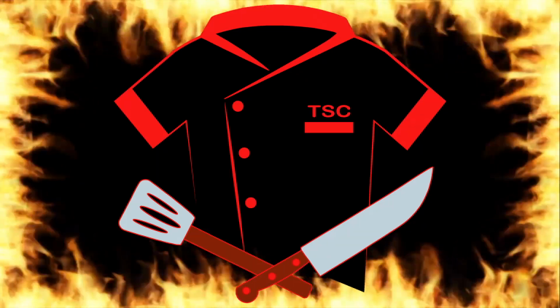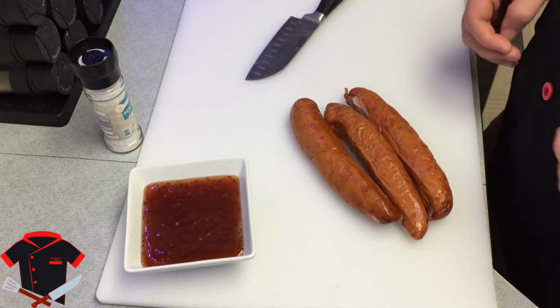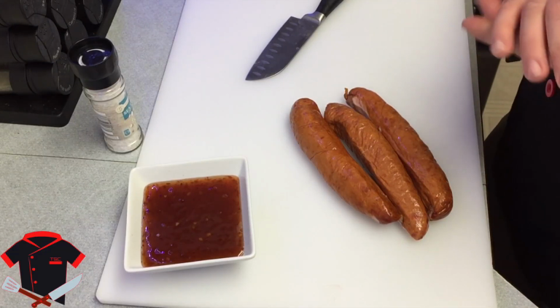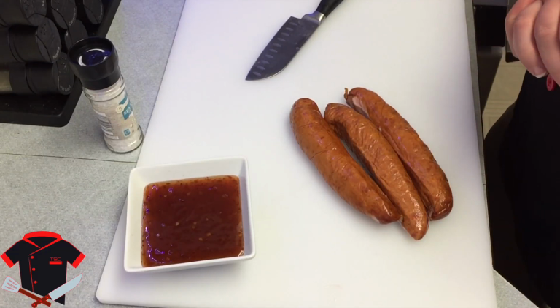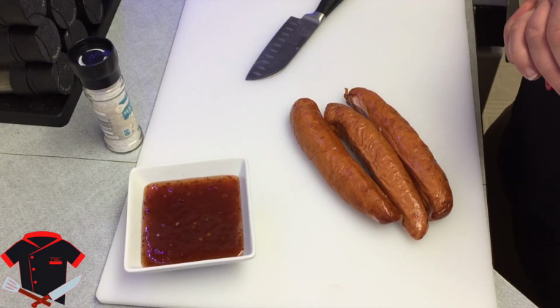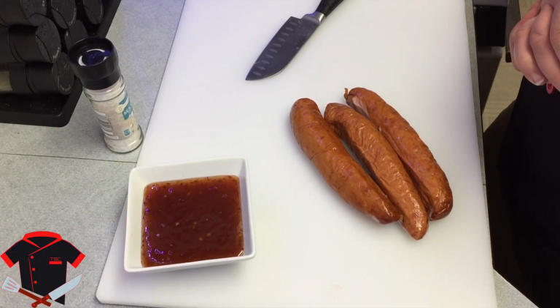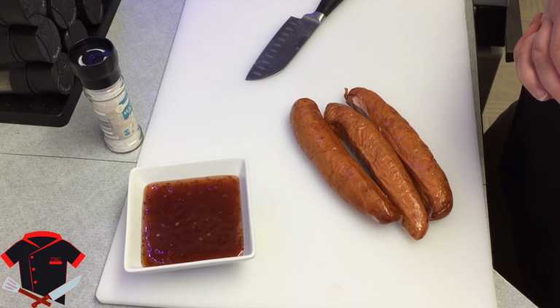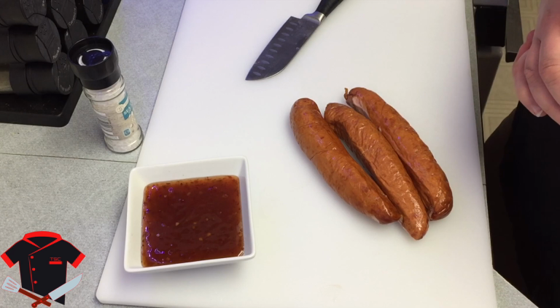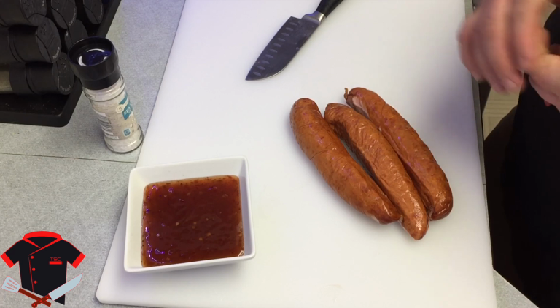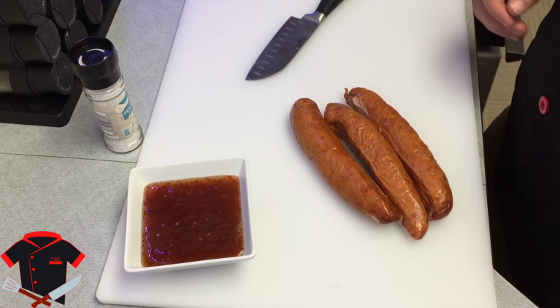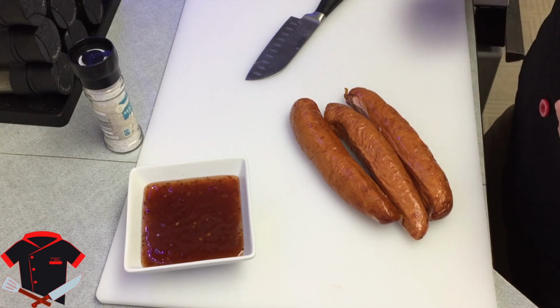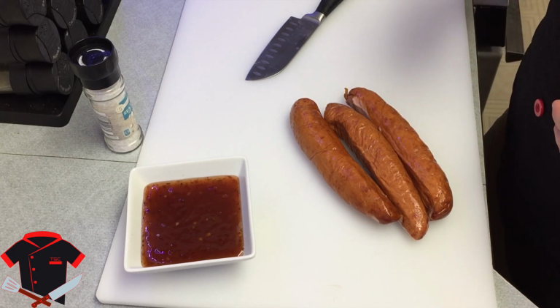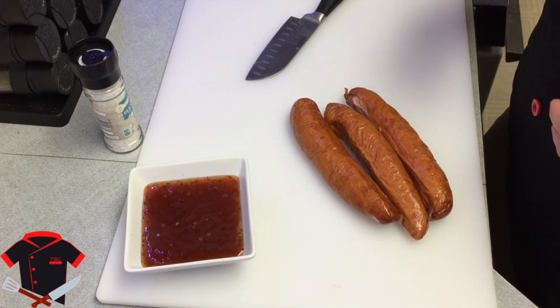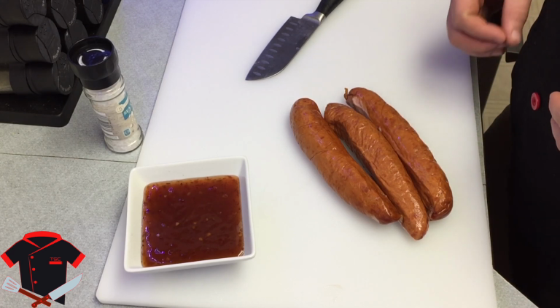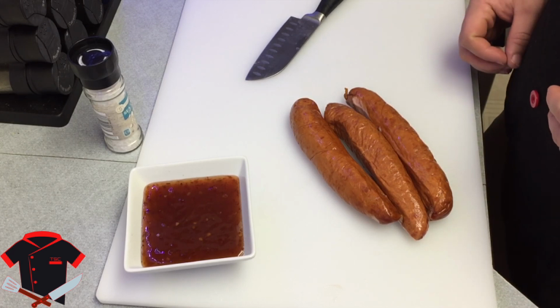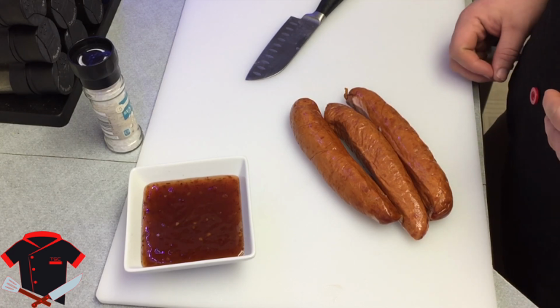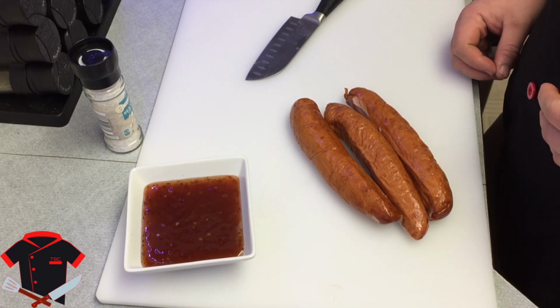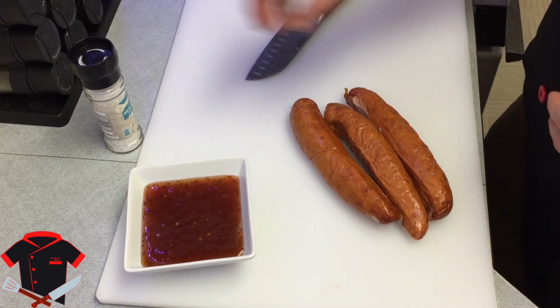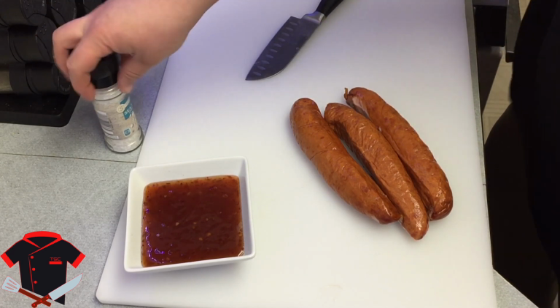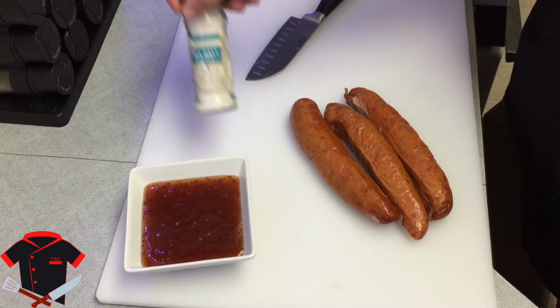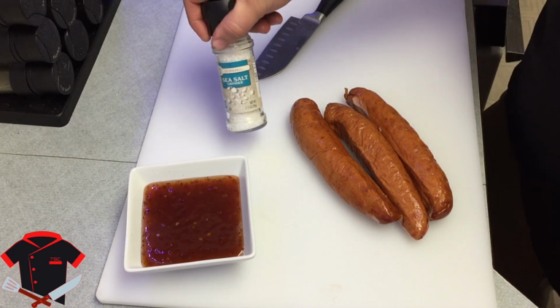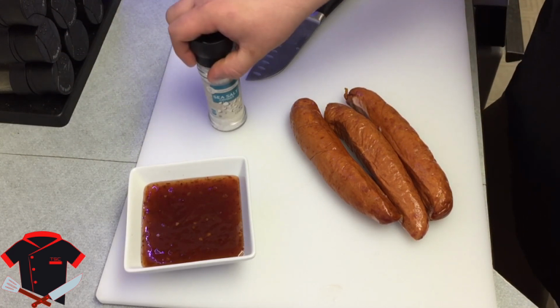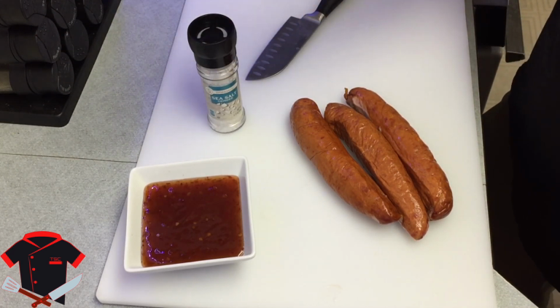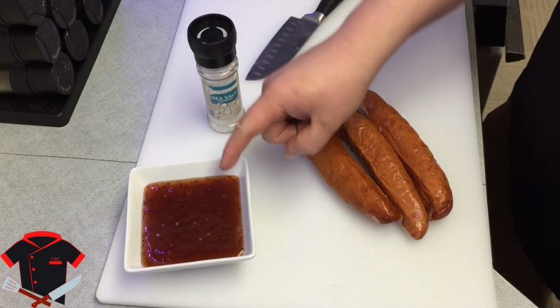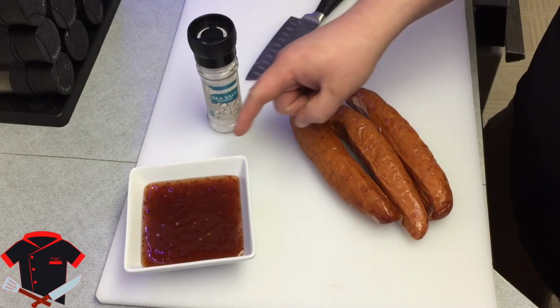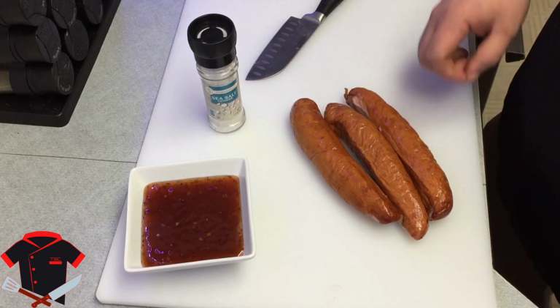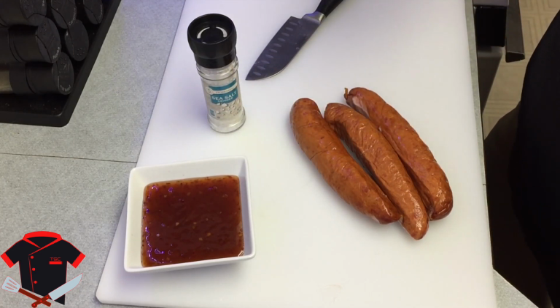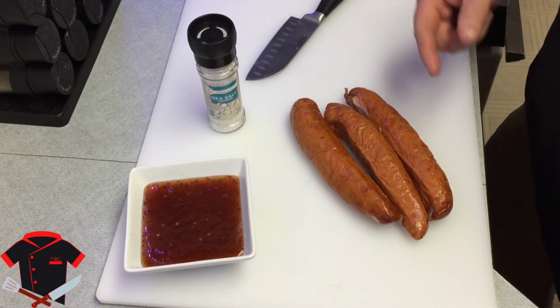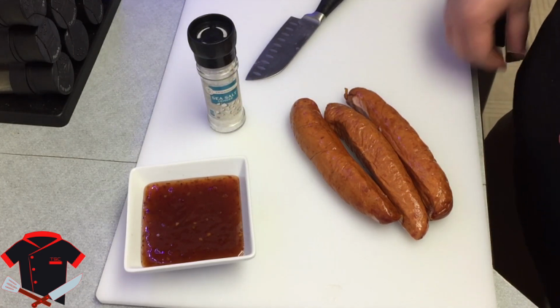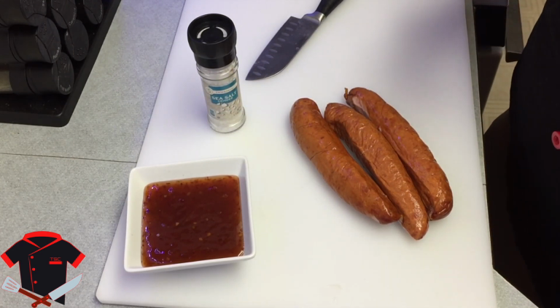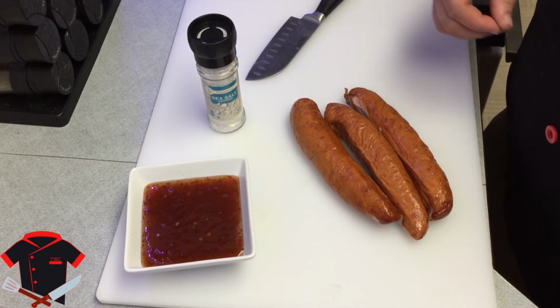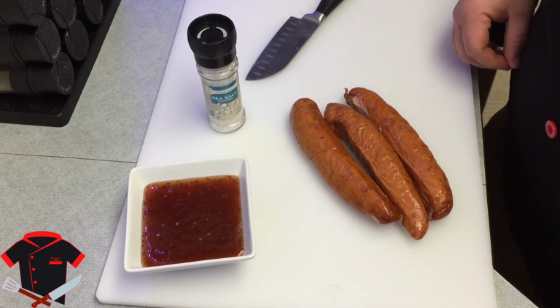All right guys, so we're making our chorizo here with our sweet chili sauce. It is a simple recipe. All you need is some salt, your sweet chili sauce, and some kielbasa cut on the bias.